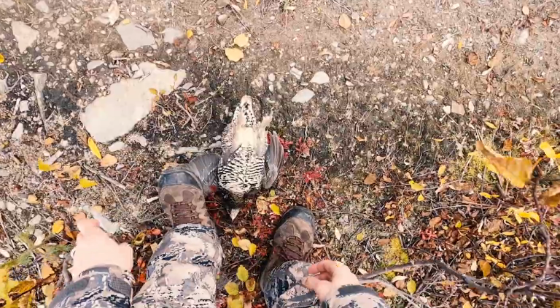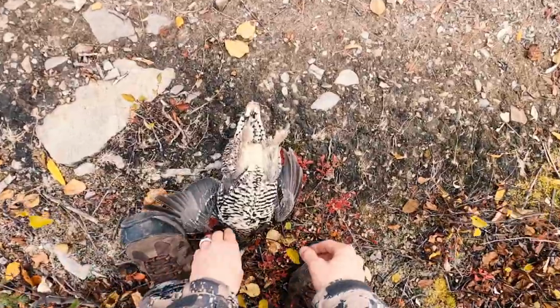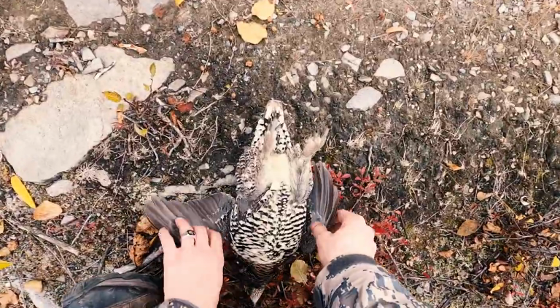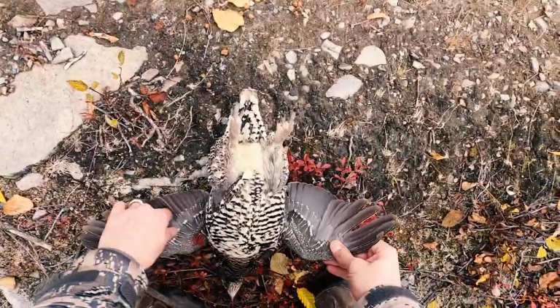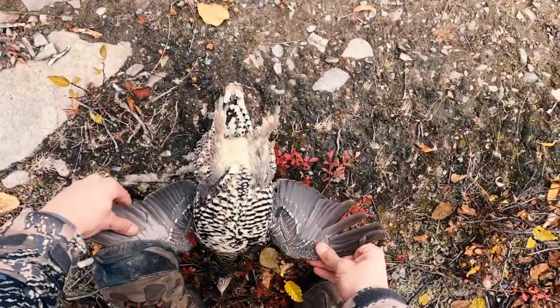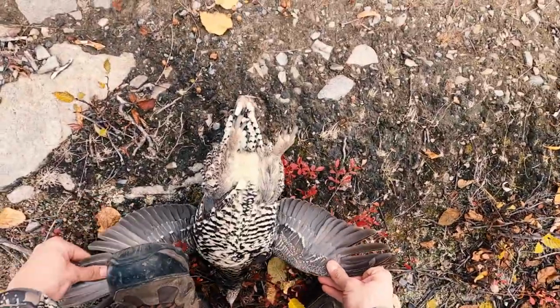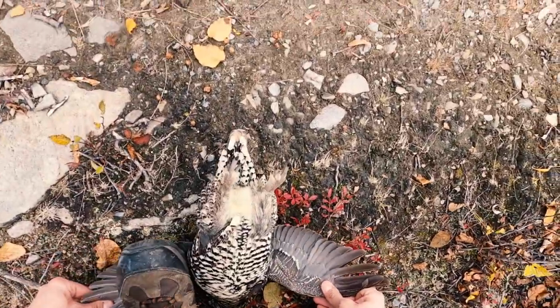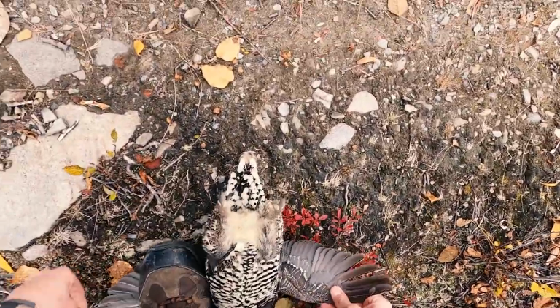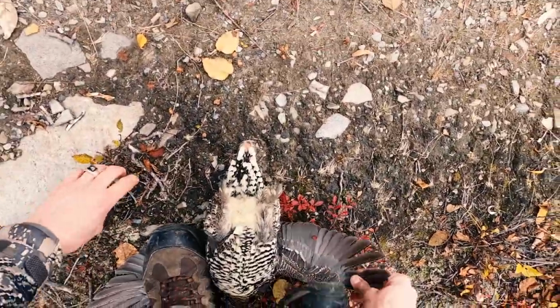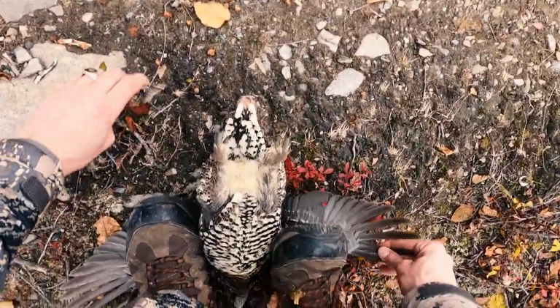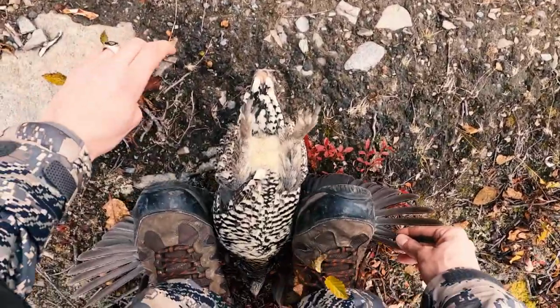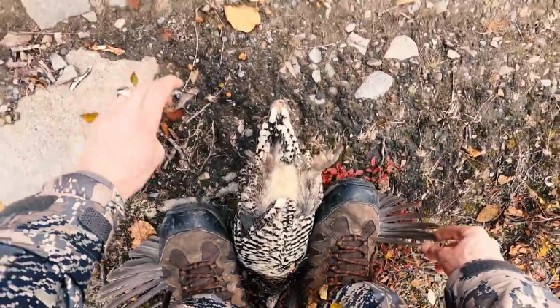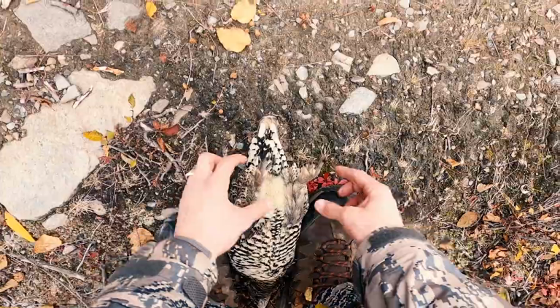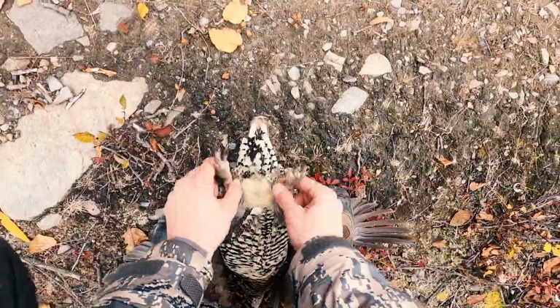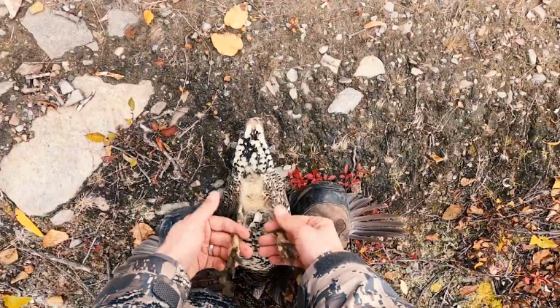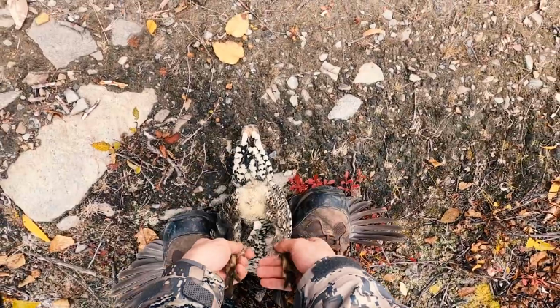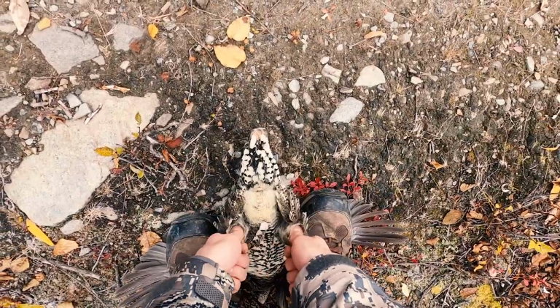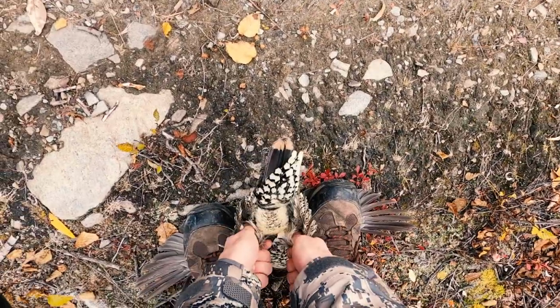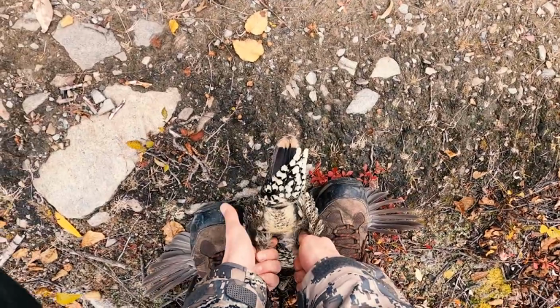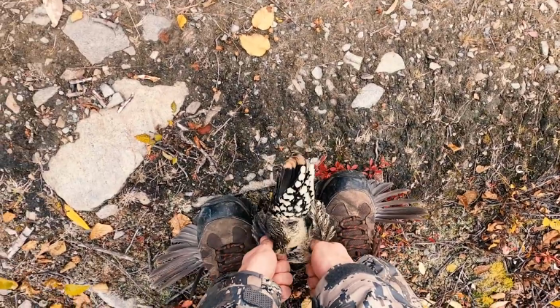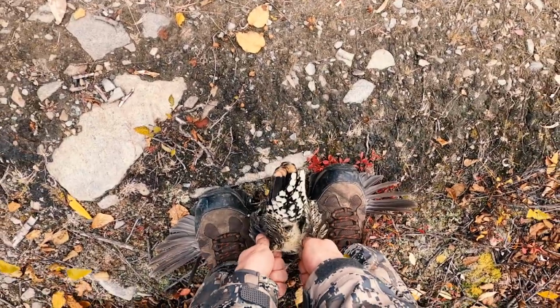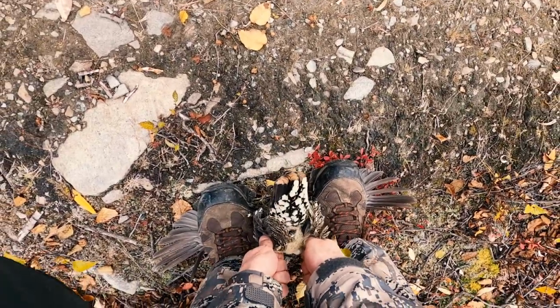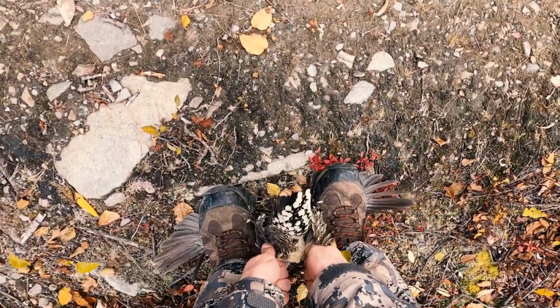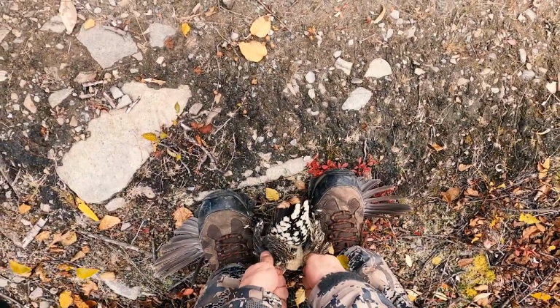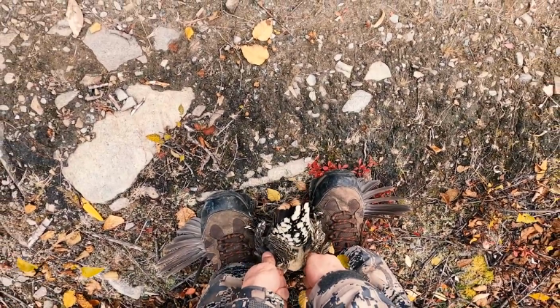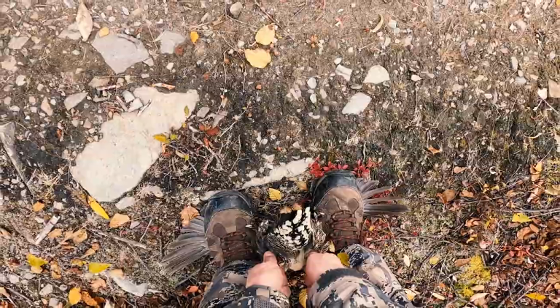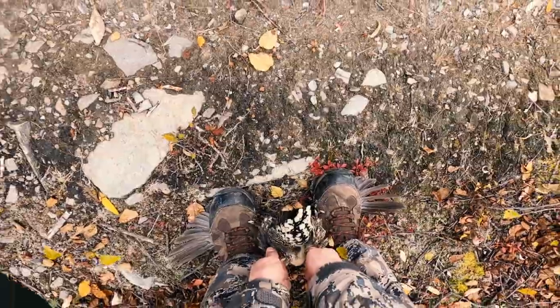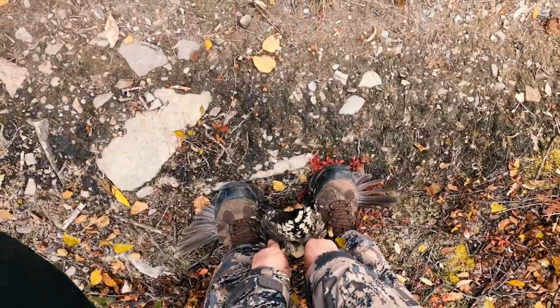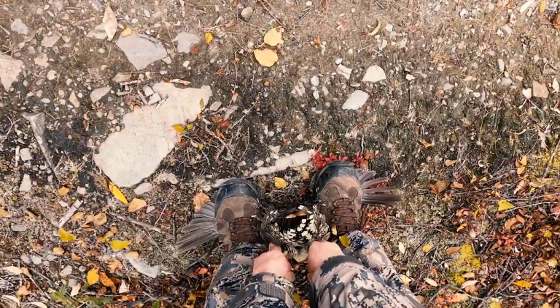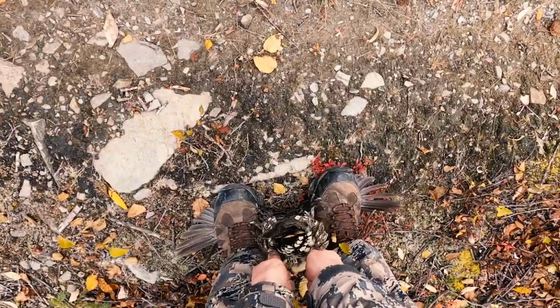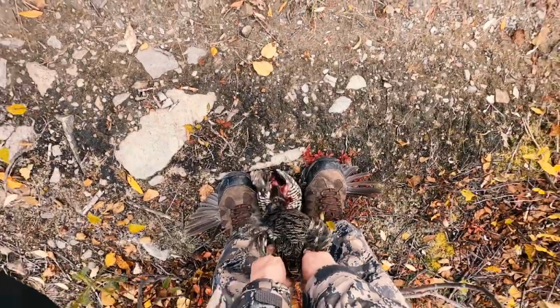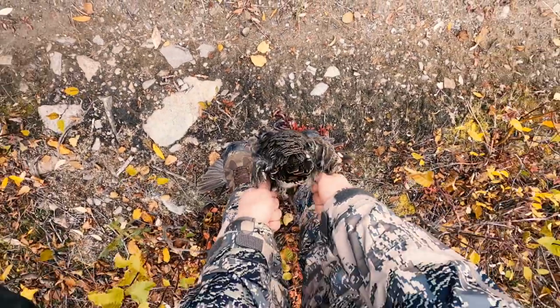Step one is to spread the wings out and put one foot on each side very close to the bird's body, then firmly grasp each leg in your hands. You kind of stand up slowly, bending at the waist, pulling with the legs. There was a lot less resistance than I thought there would be here.